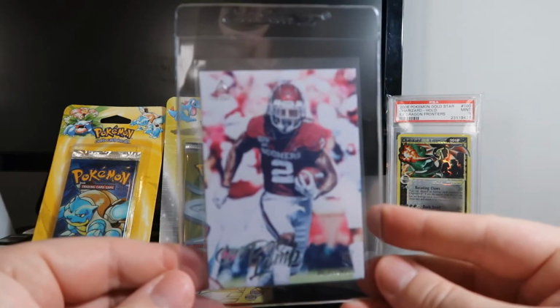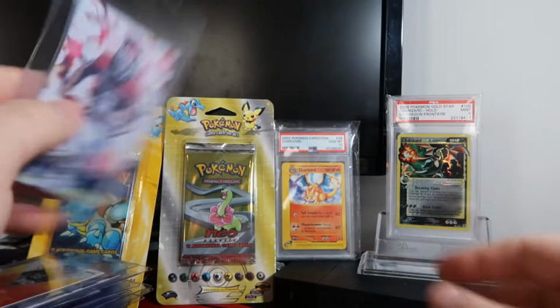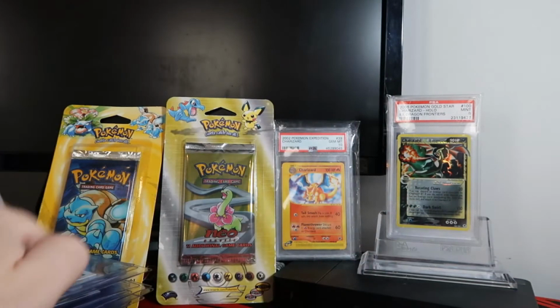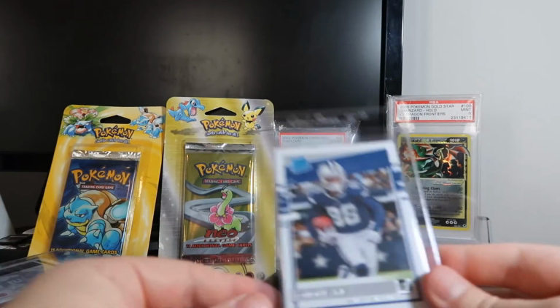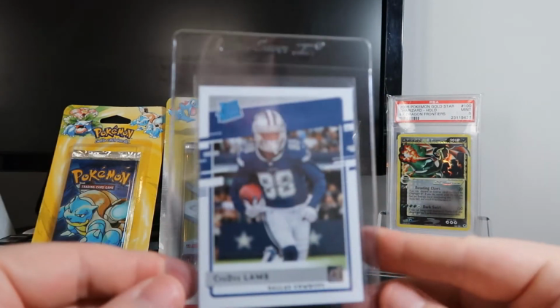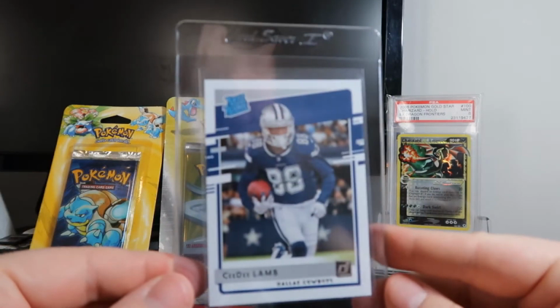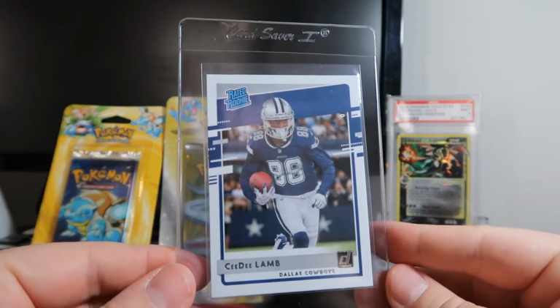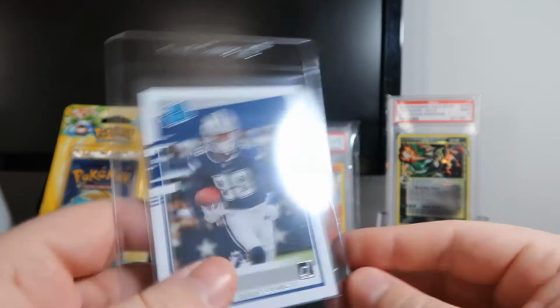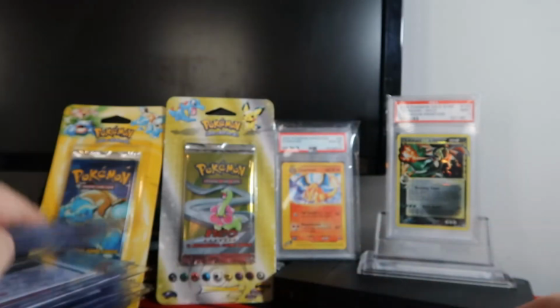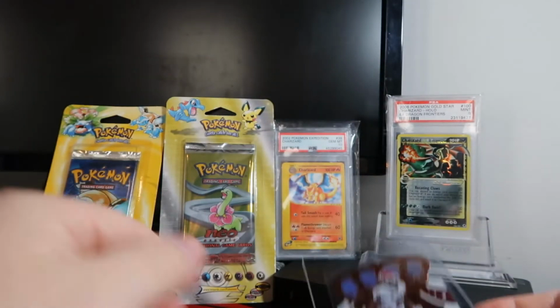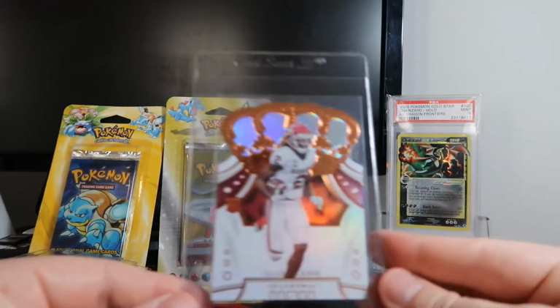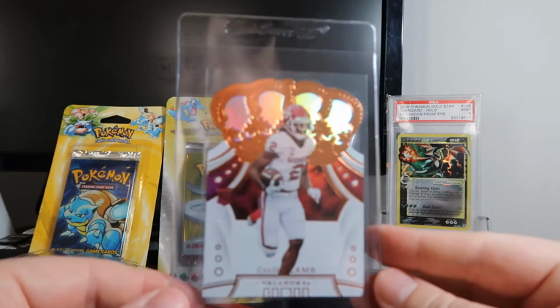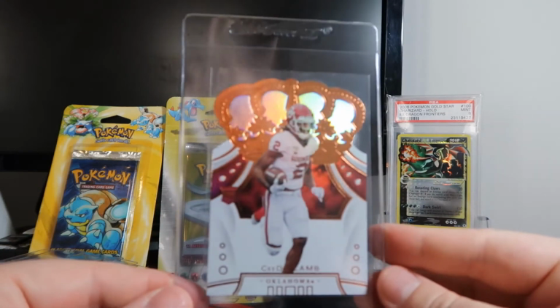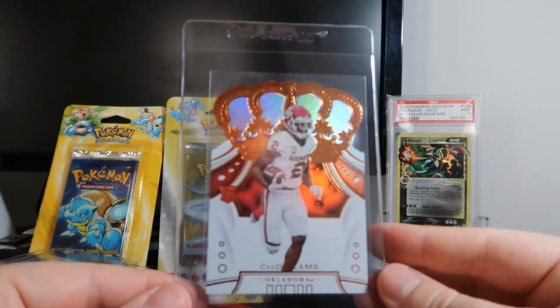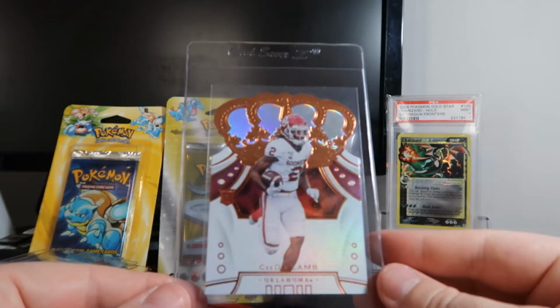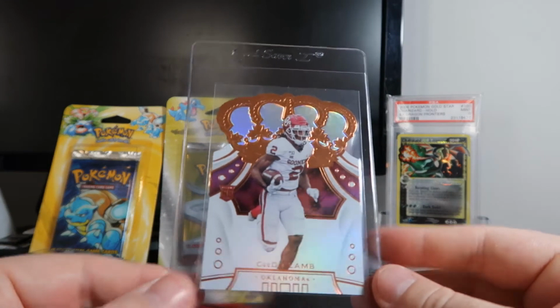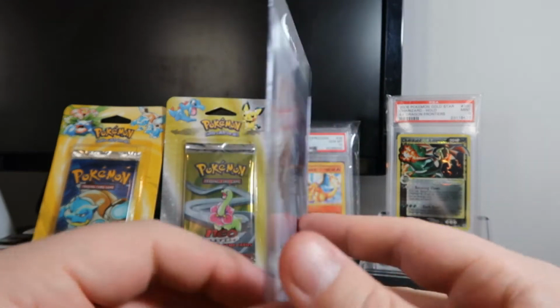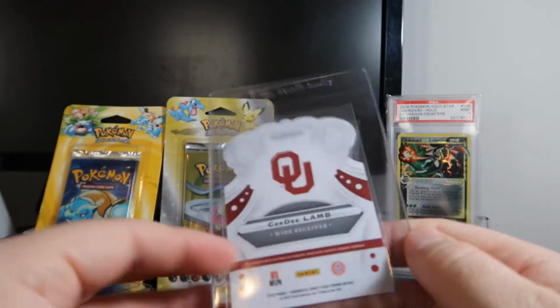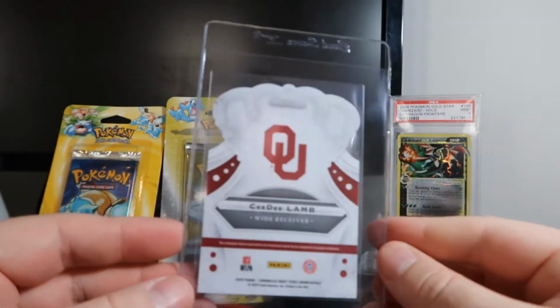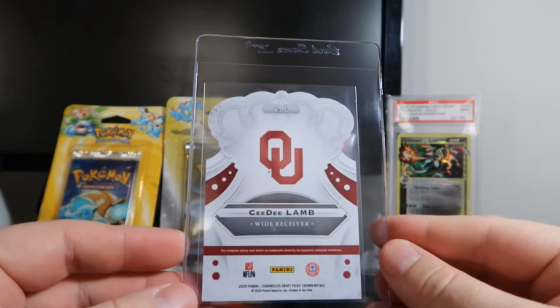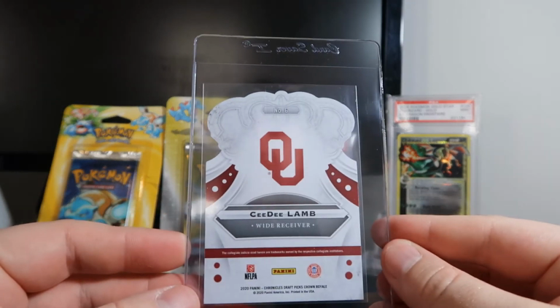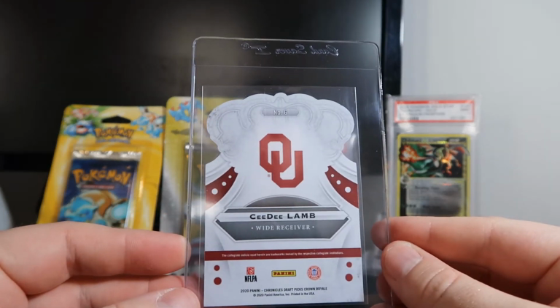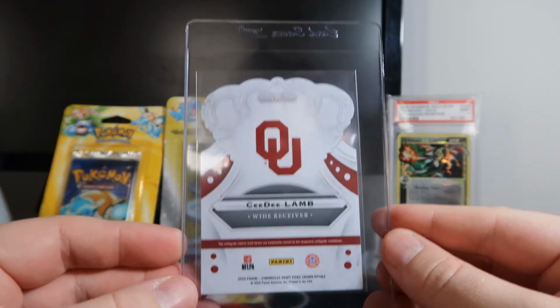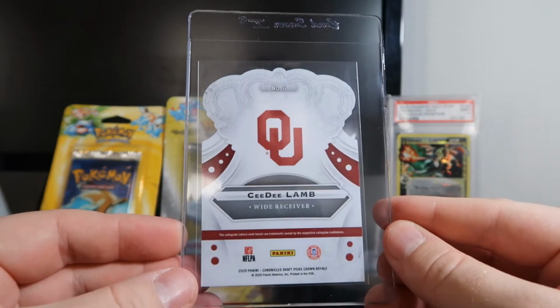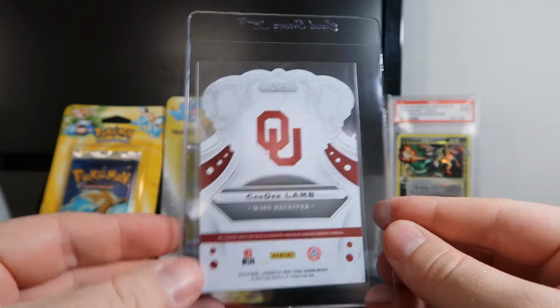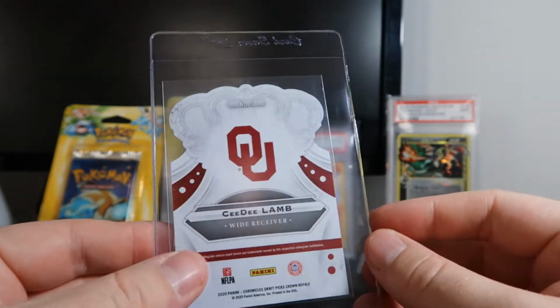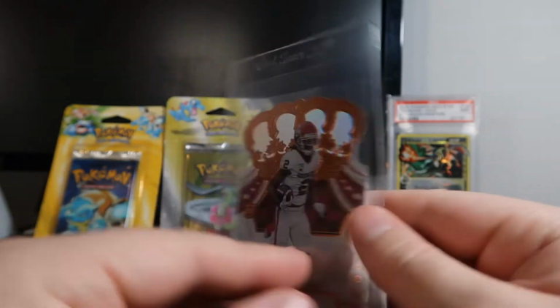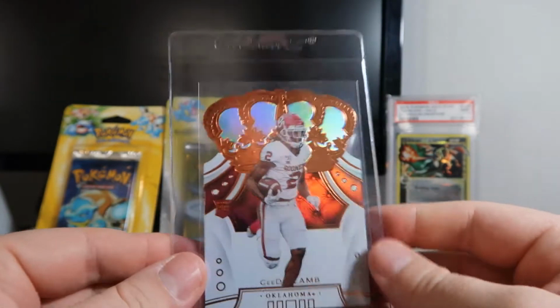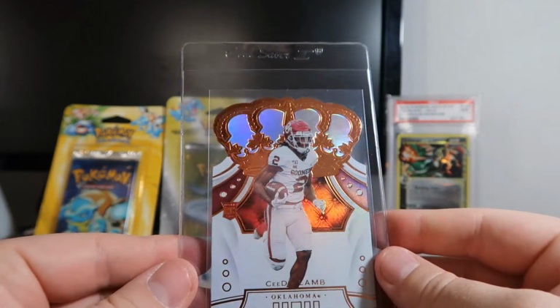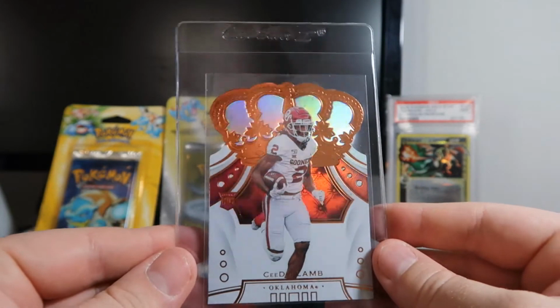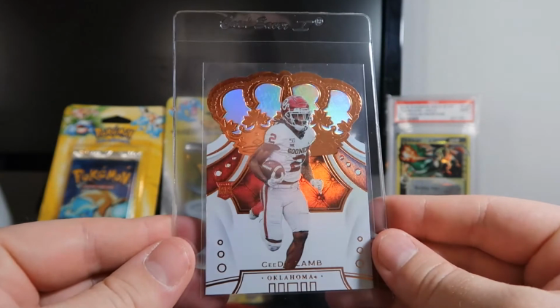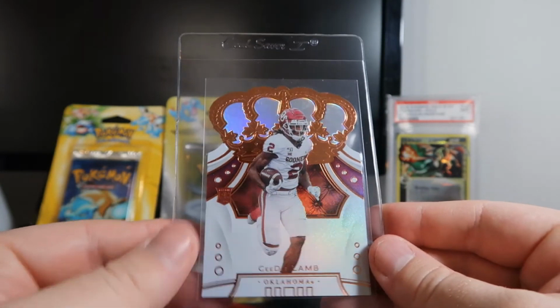Luminance rated rookie. Another rookie from — this is Chronicles Crown Royale. Look a little nice in a slab. It's not really a rare card.